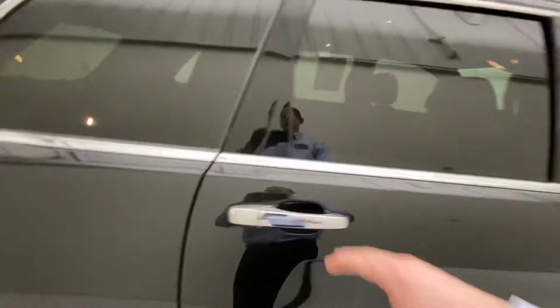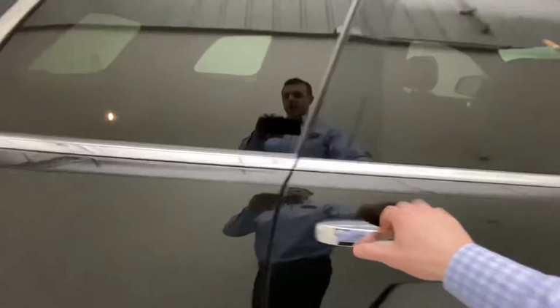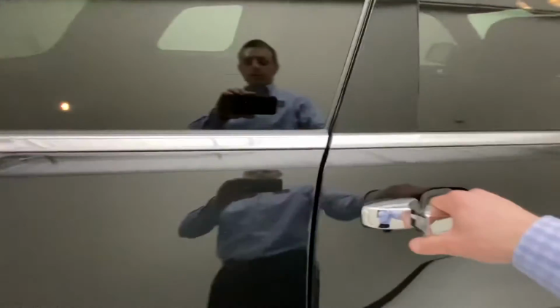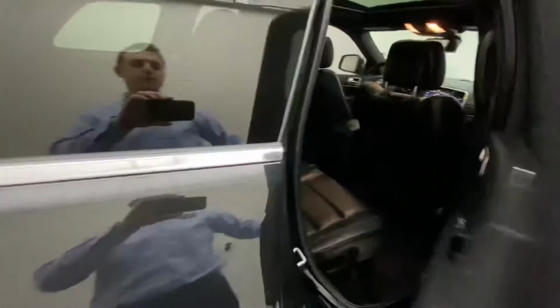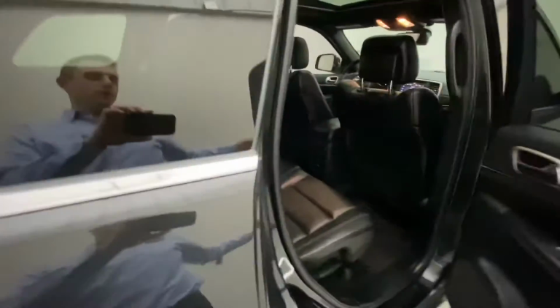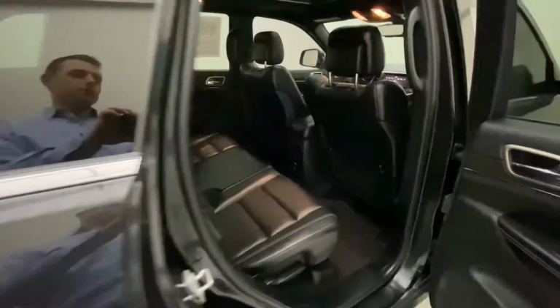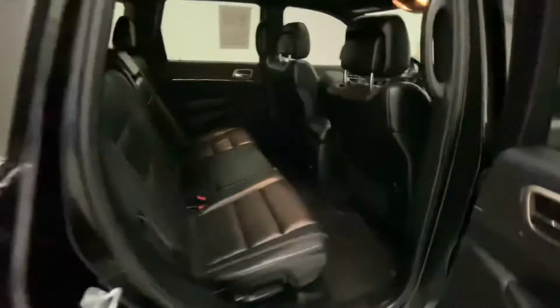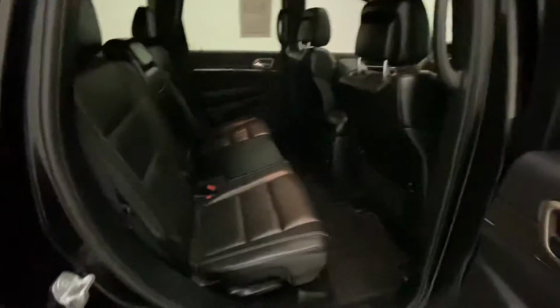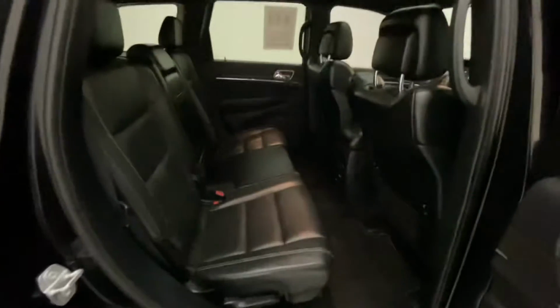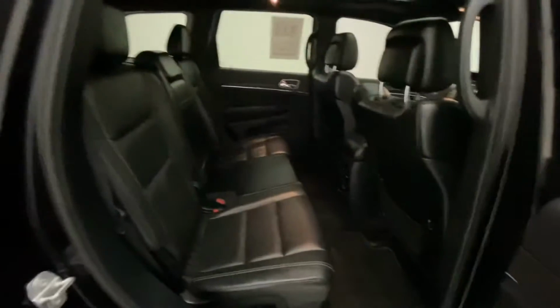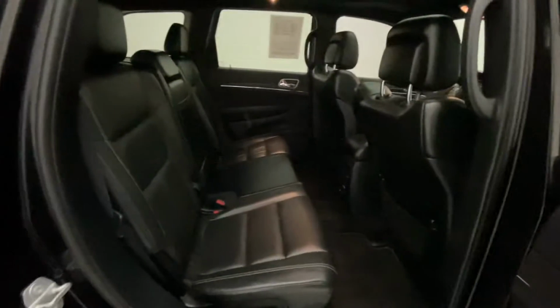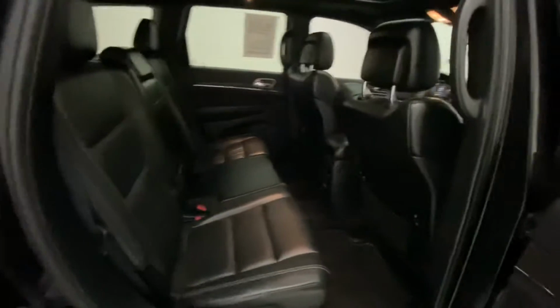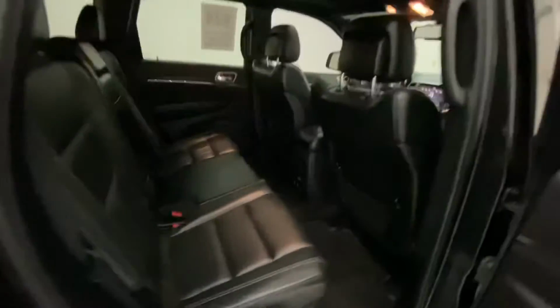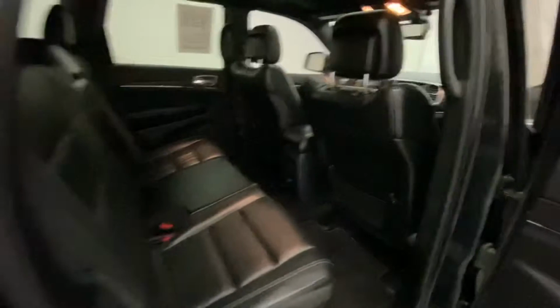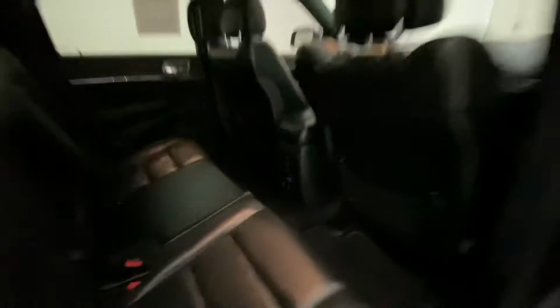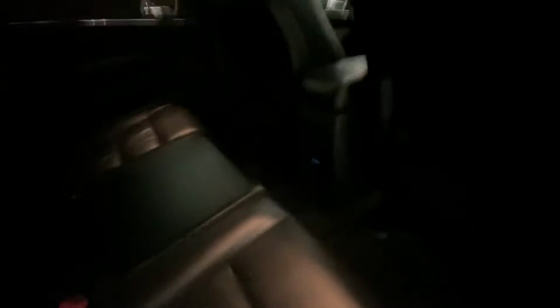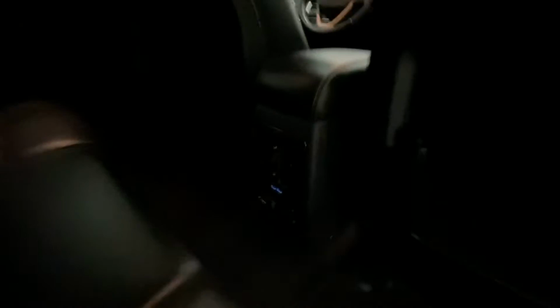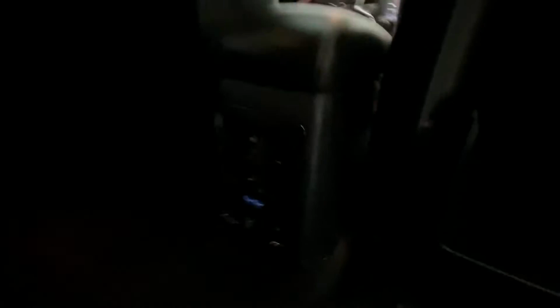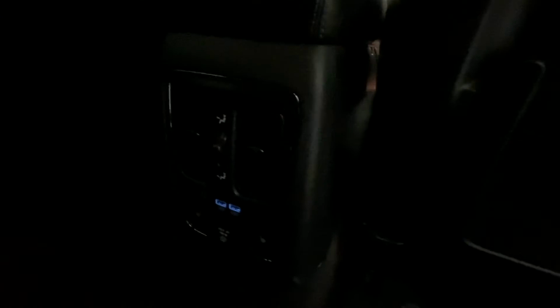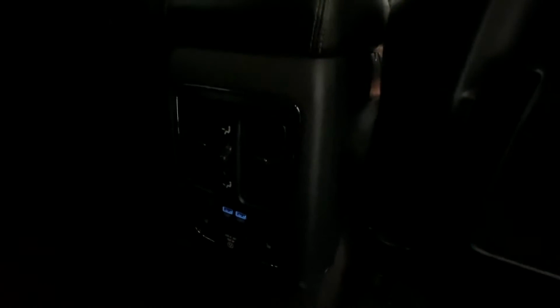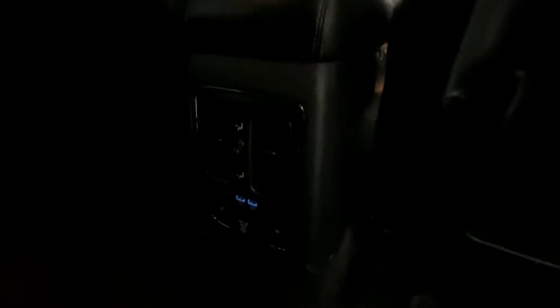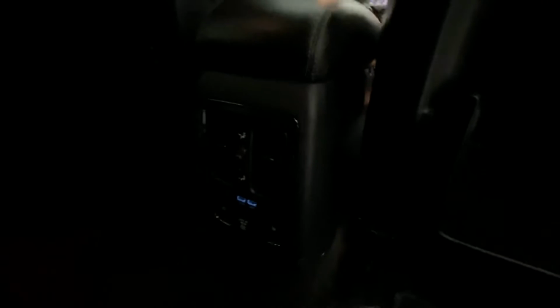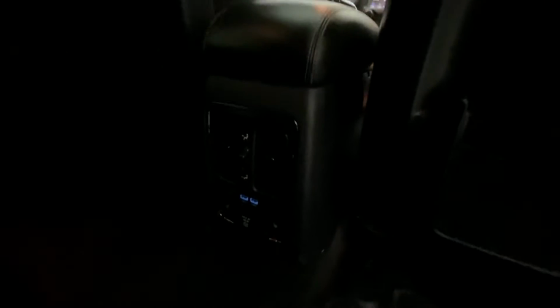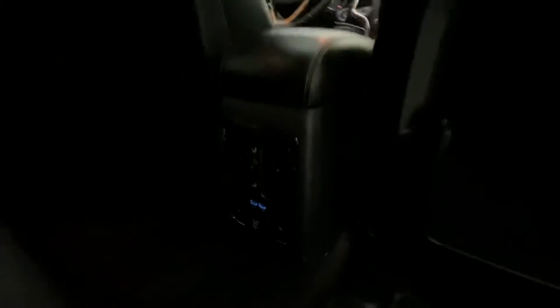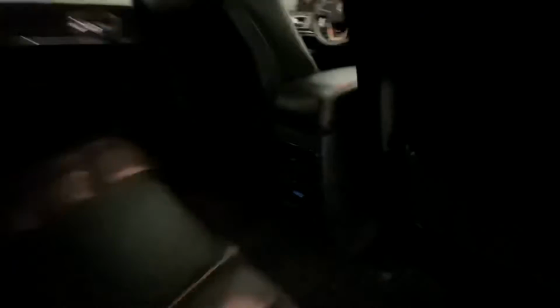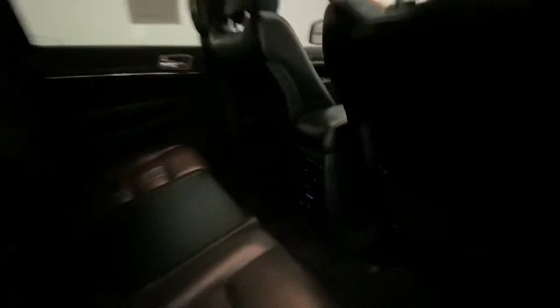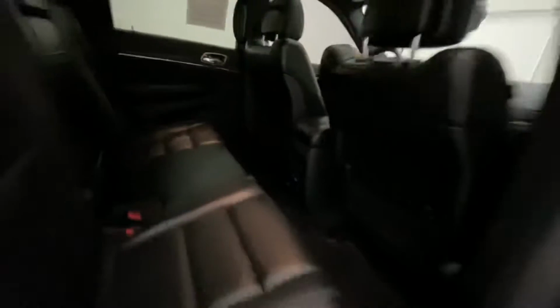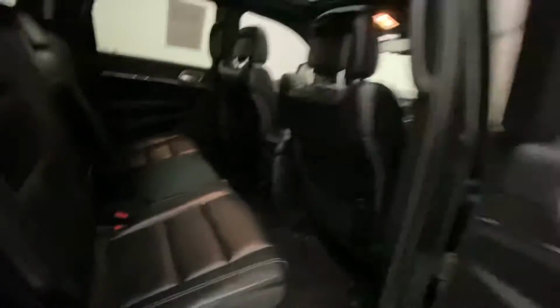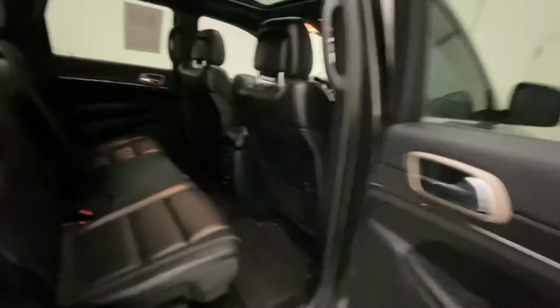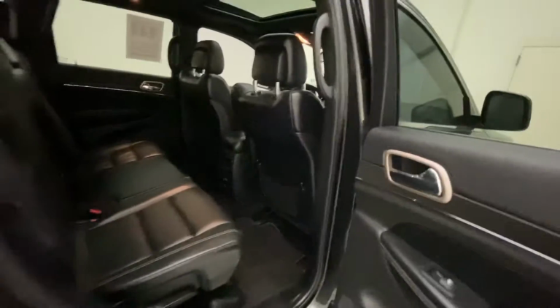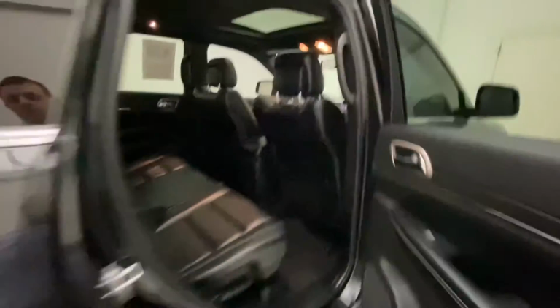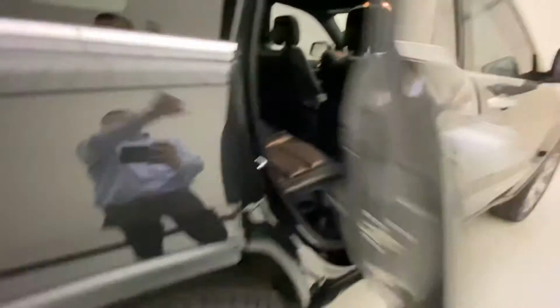Going back here to the back seat, you get three all the way across in the second row. You do have climate controls here in the back, and you do have heated seats back here in the second row as well for anybody riding with you.